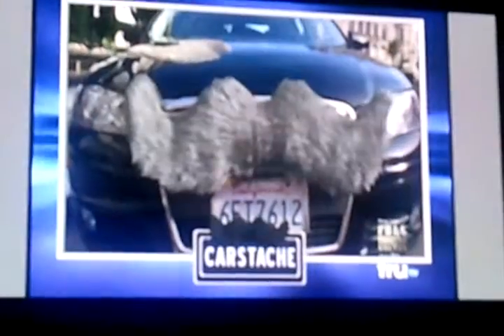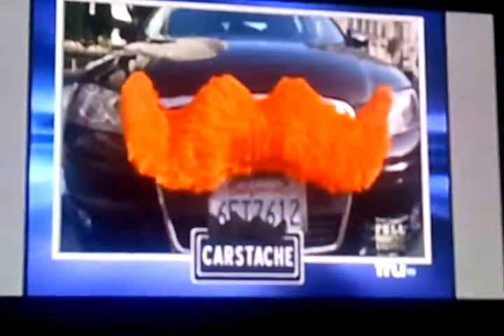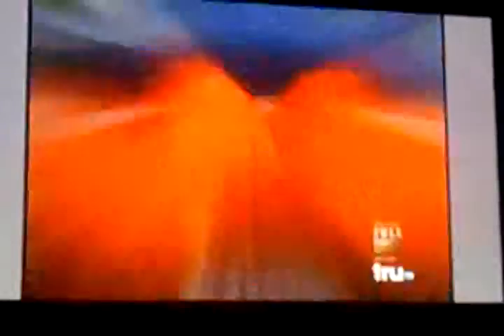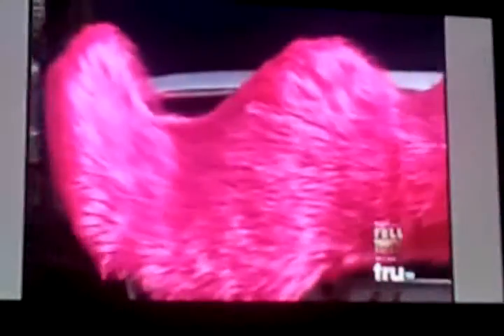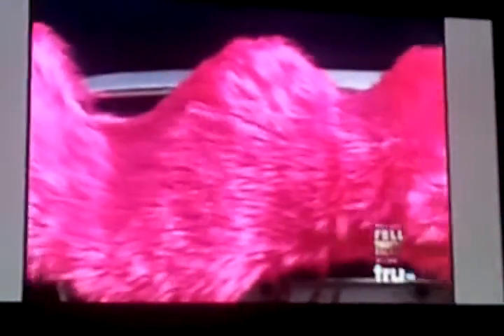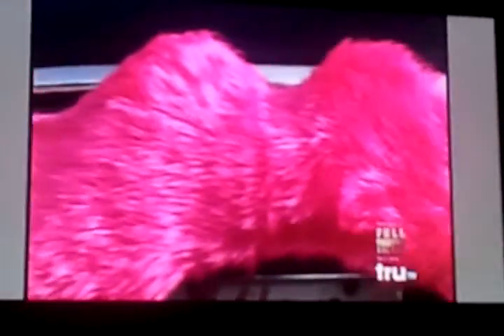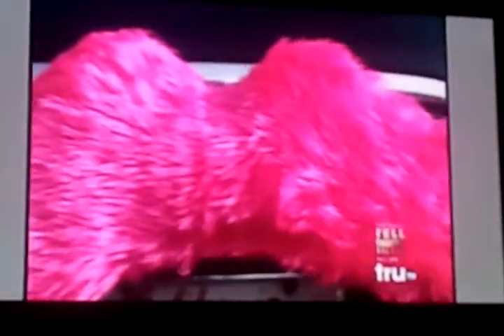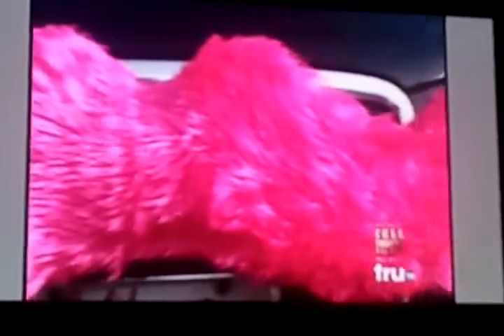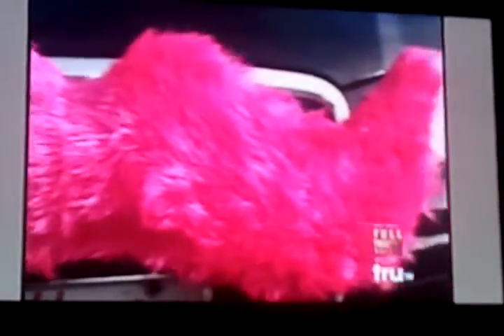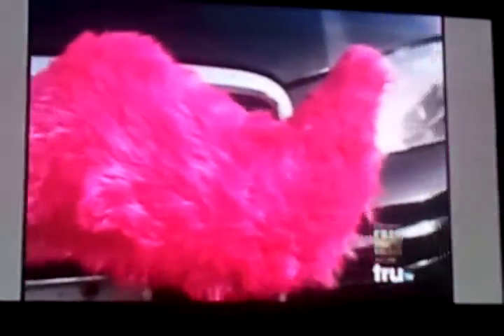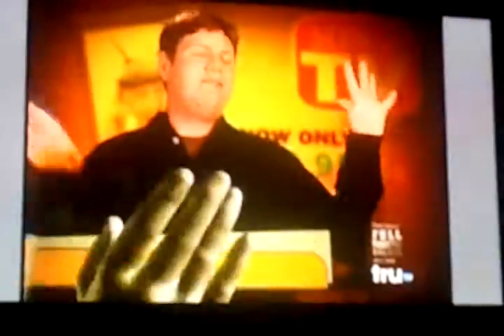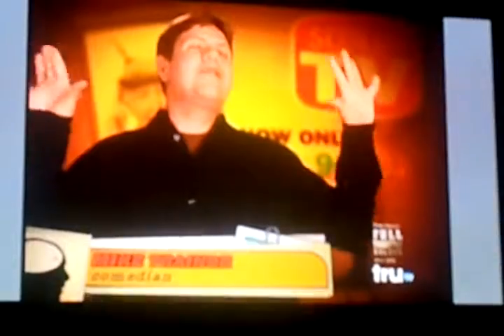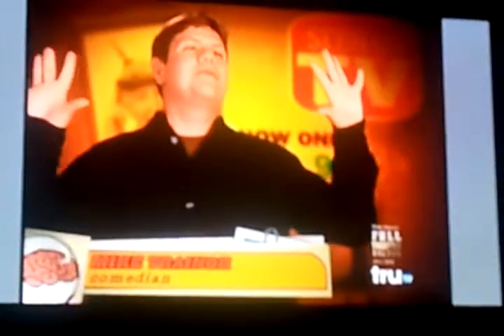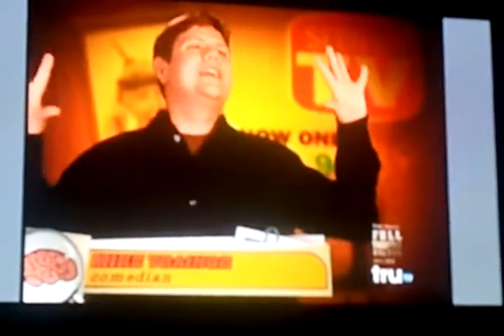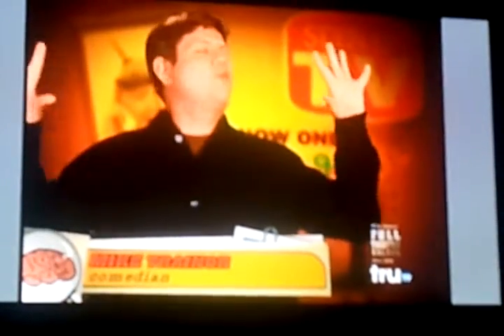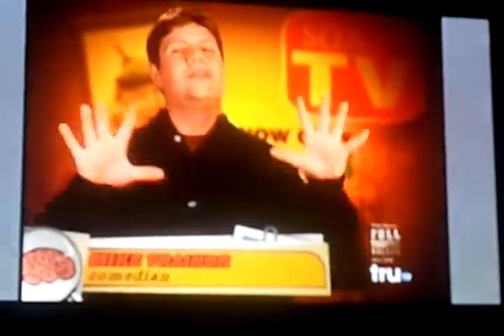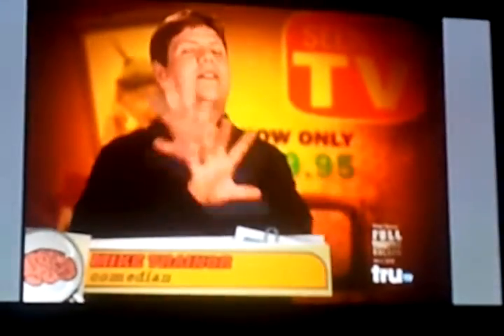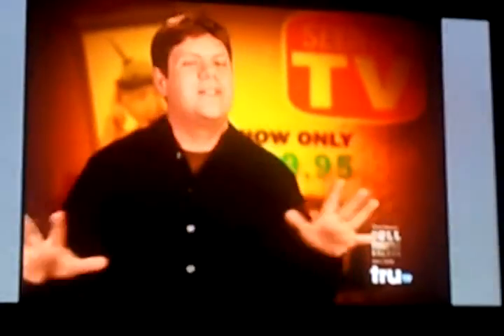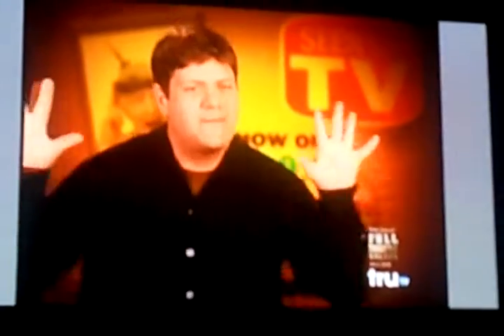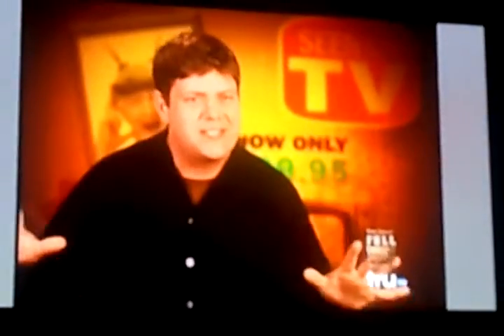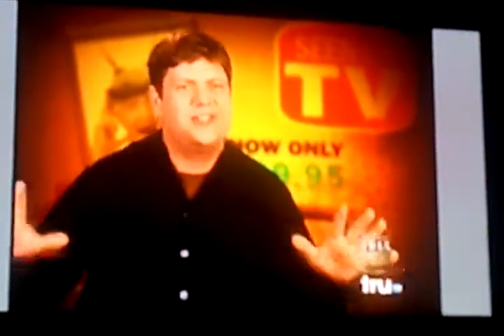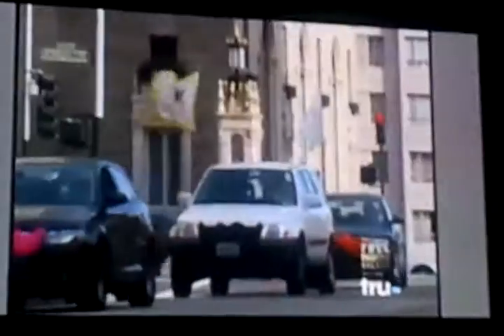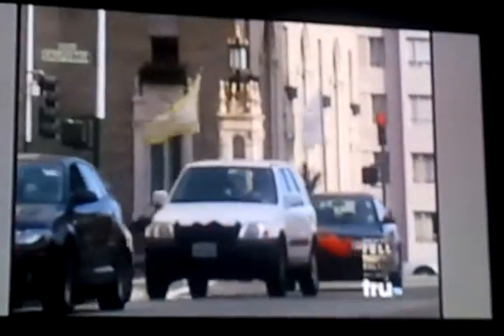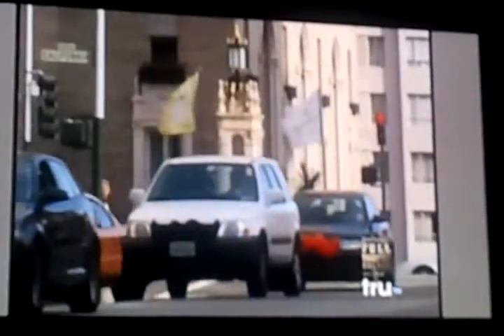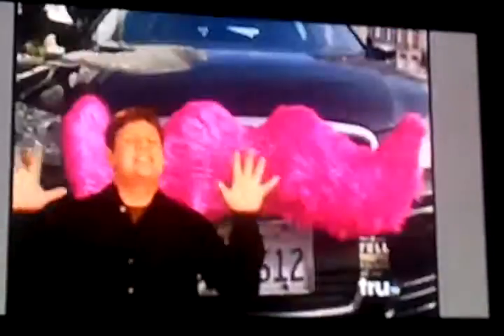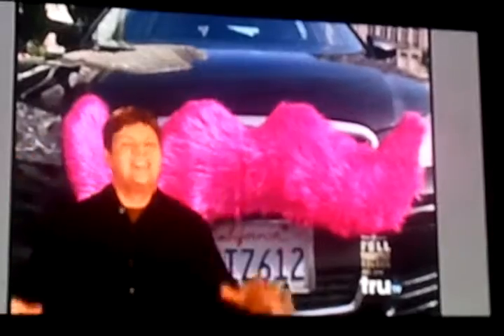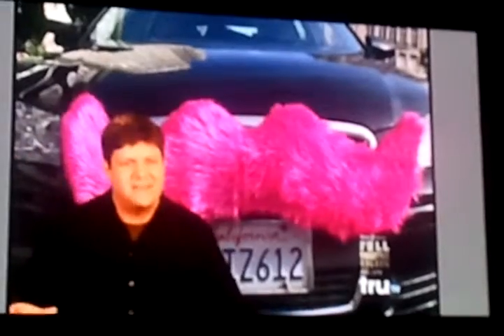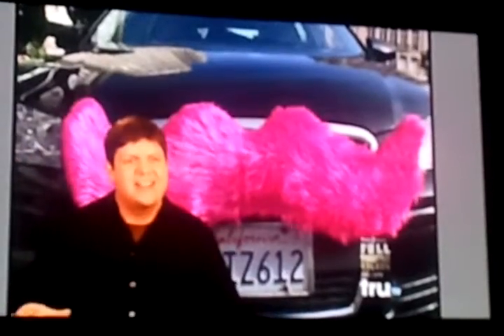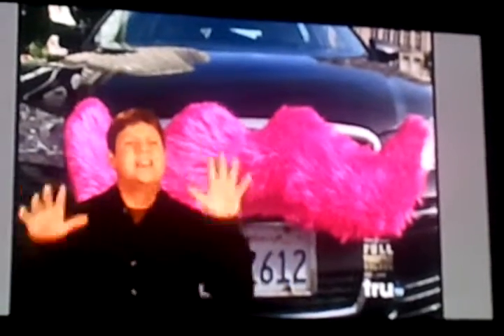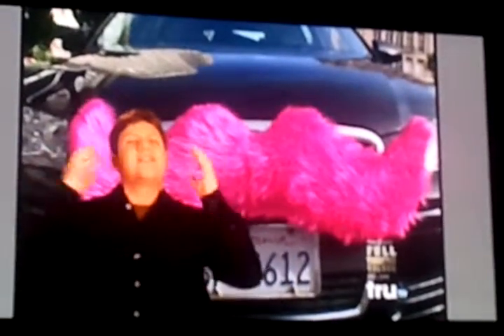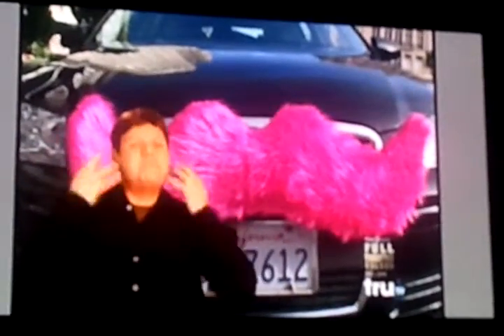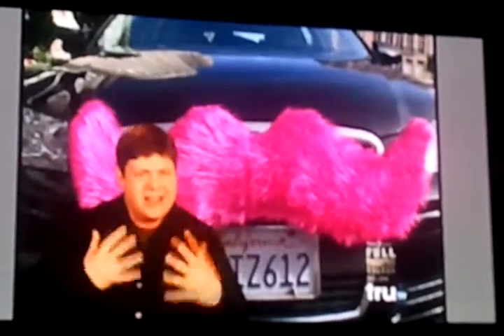Choose from black, blonde, gray, orange, even hot pink. Even if we're operating in the world where cars have mustaches, it still doesn't make any sense for it to be pink.